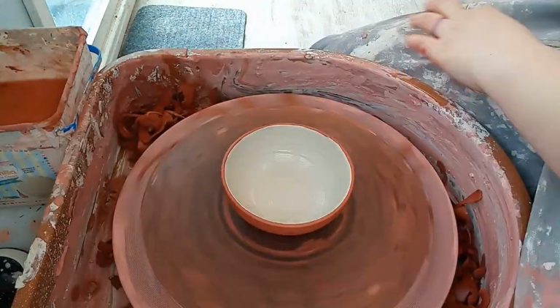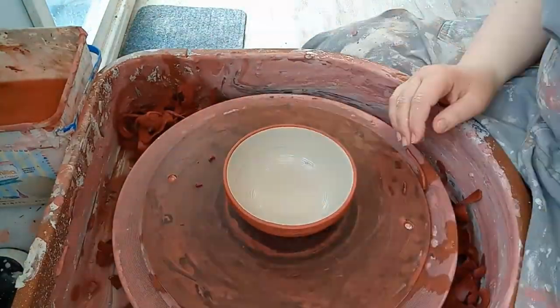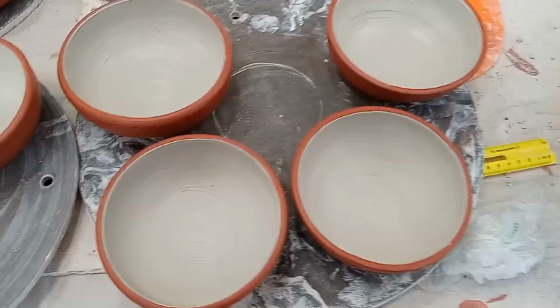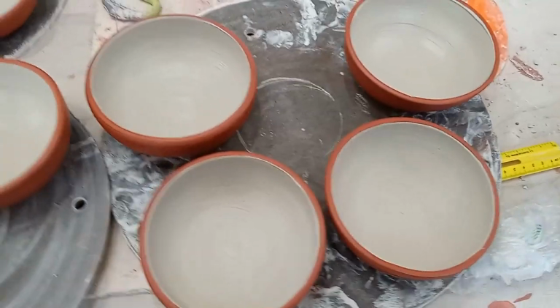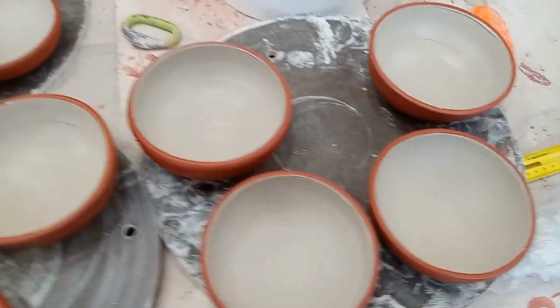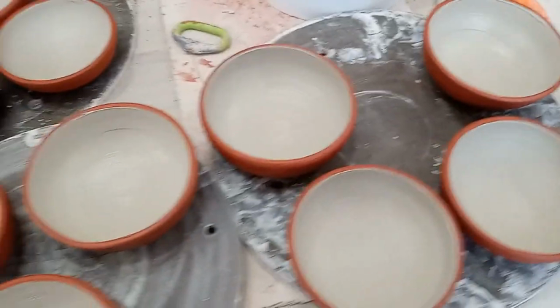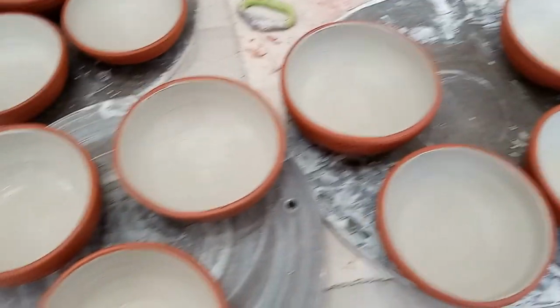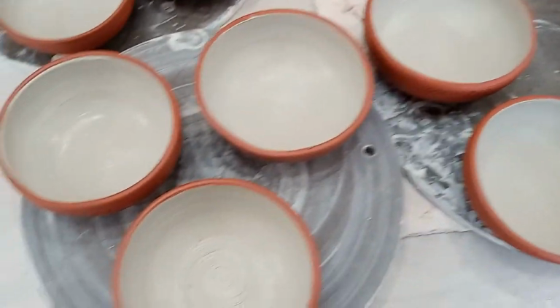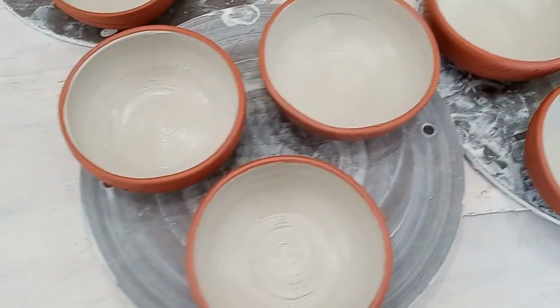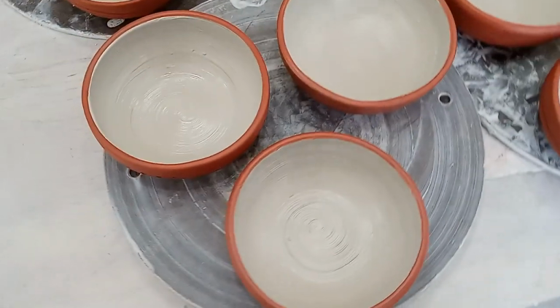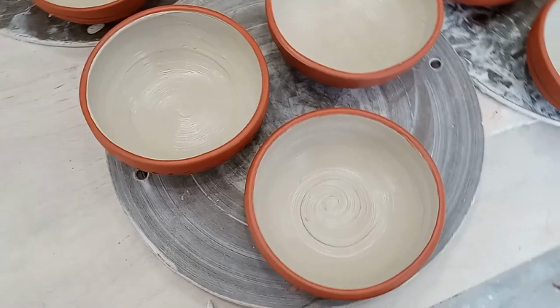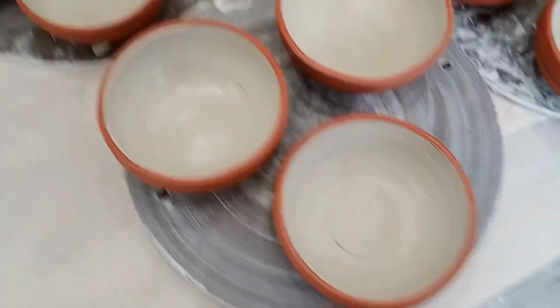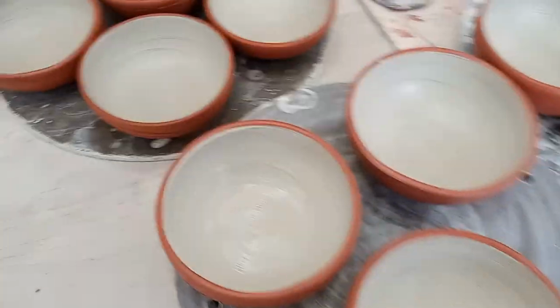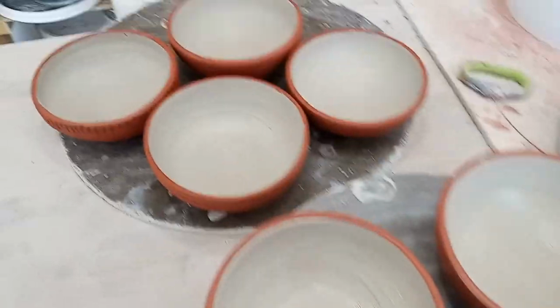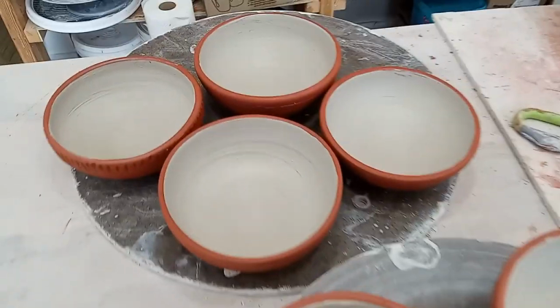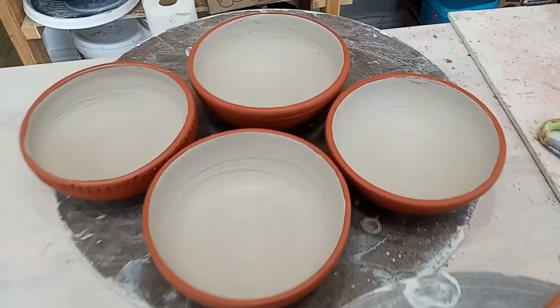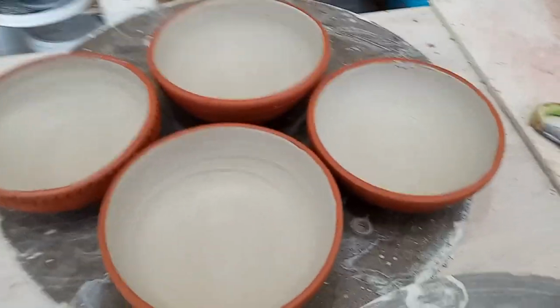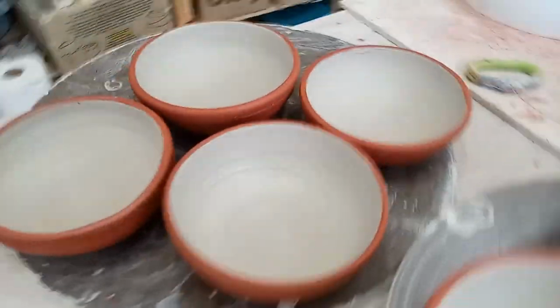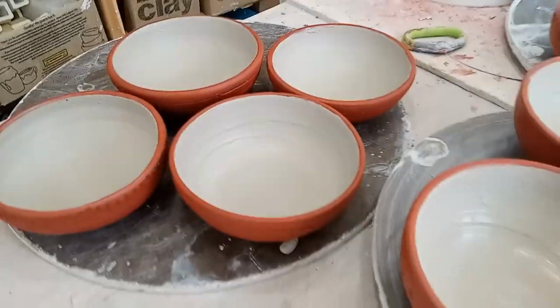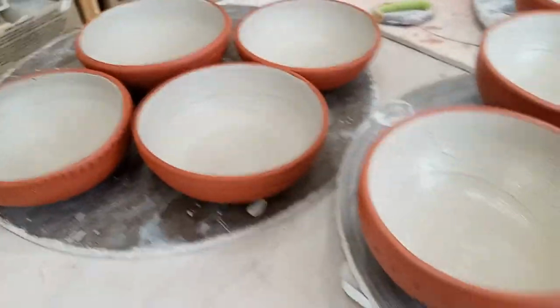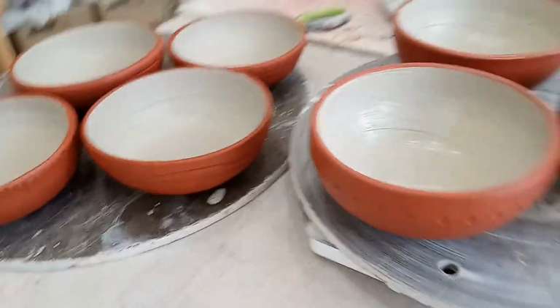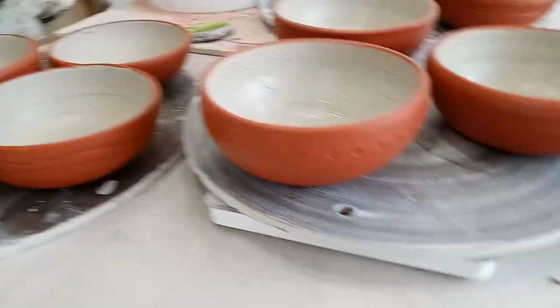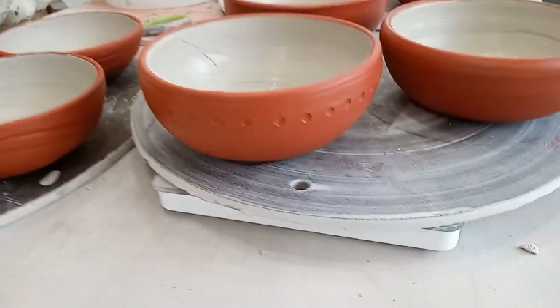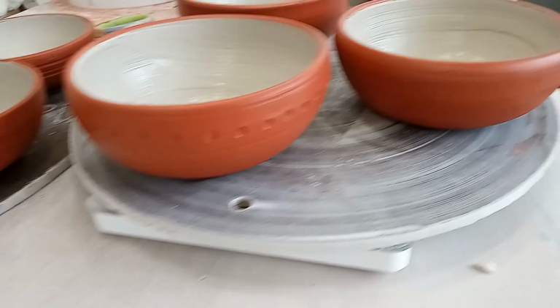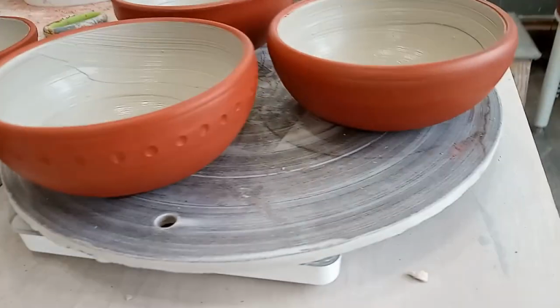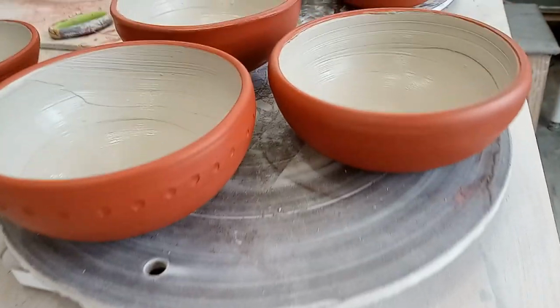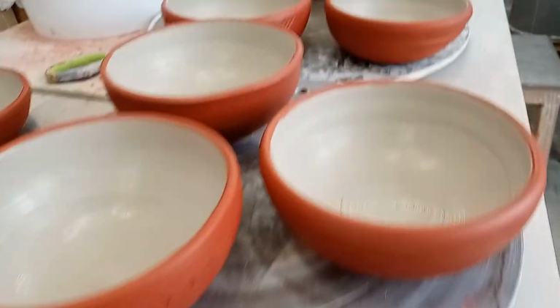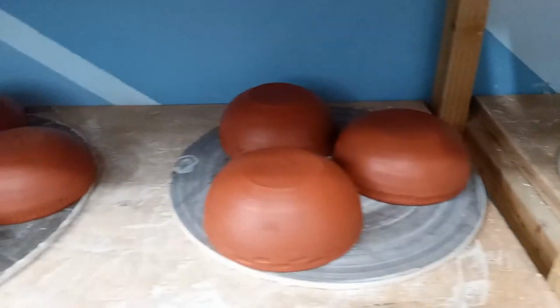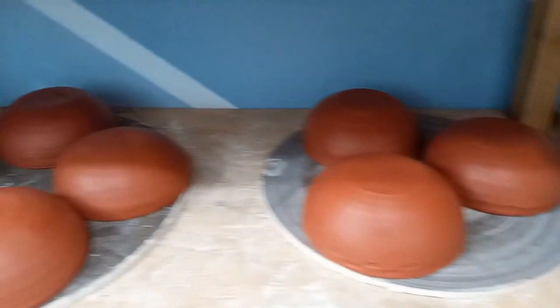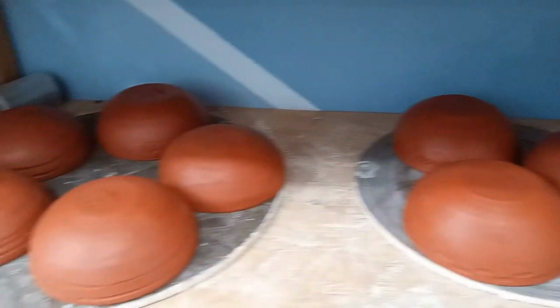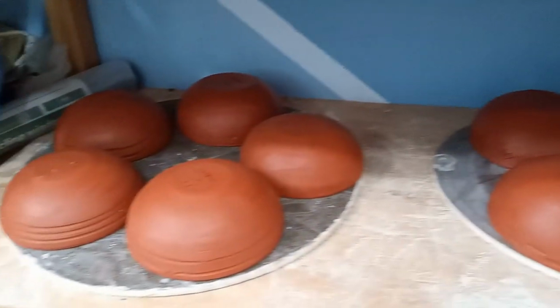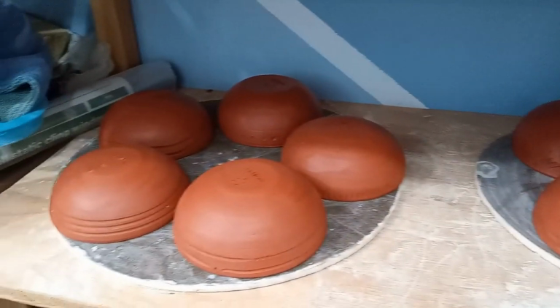Then they were all ready to dry. This step would take quite a while in the winter but we're heading back into summer so it wasn't too long, only a week or so. I dried them first right side up while the slip dried a bit inside and then flipped them upside down to finish drying.